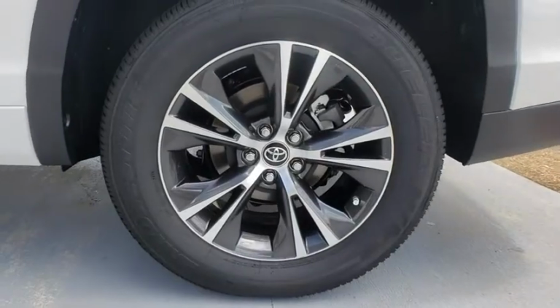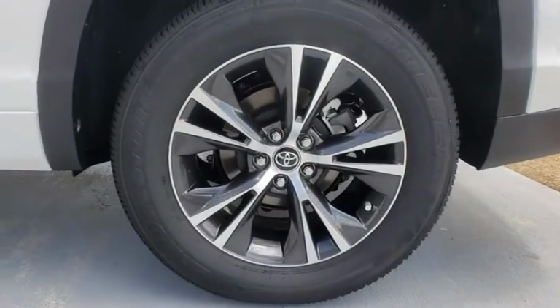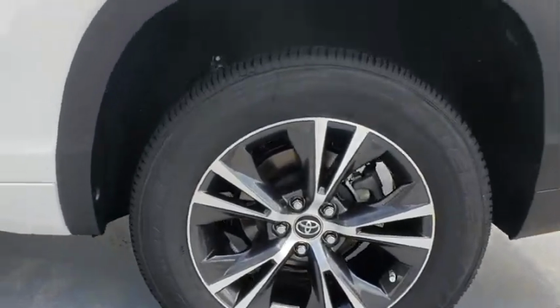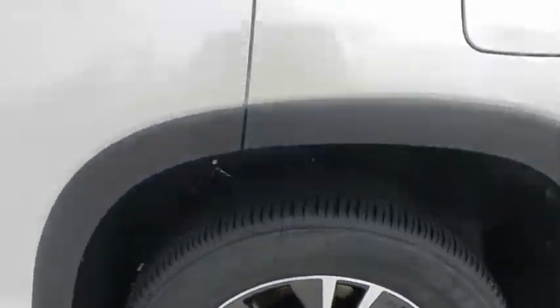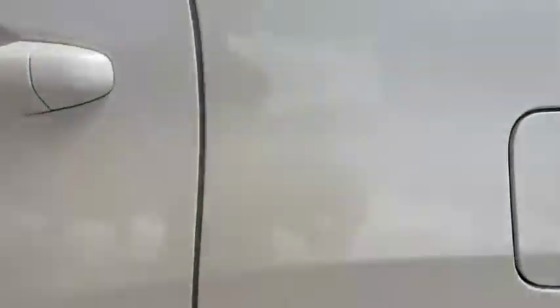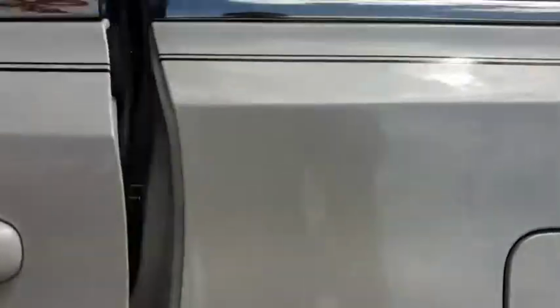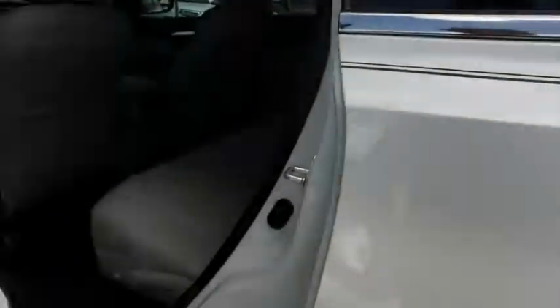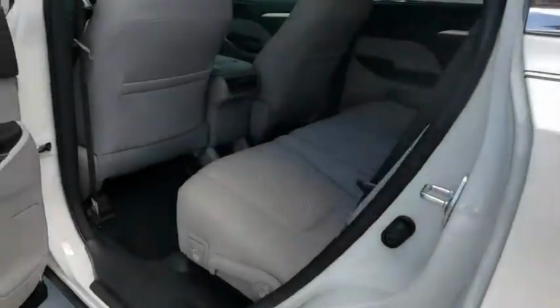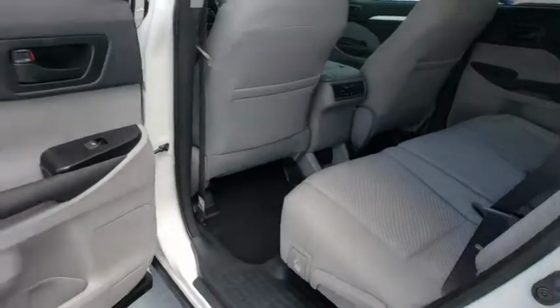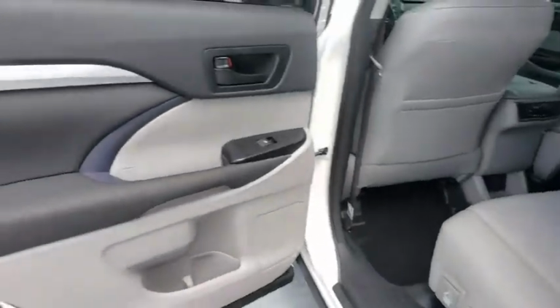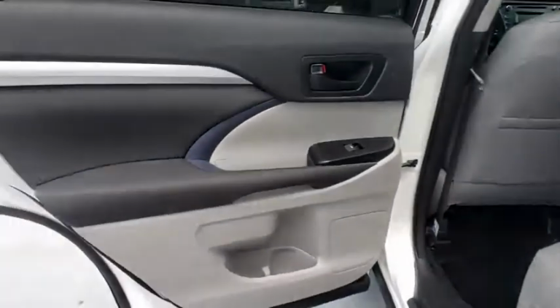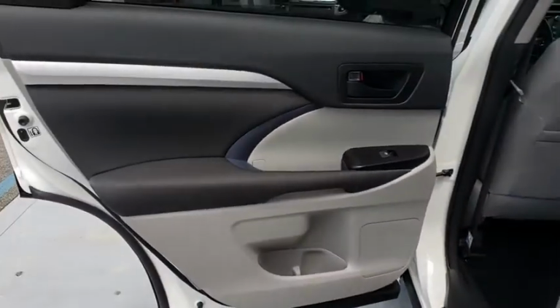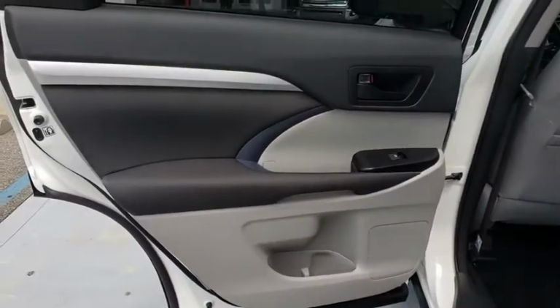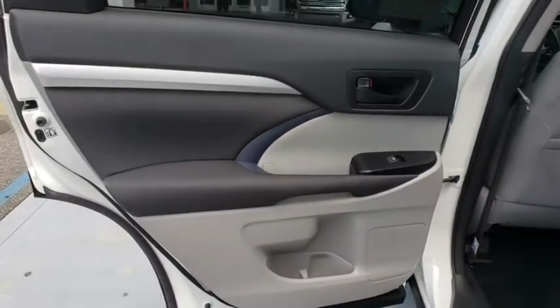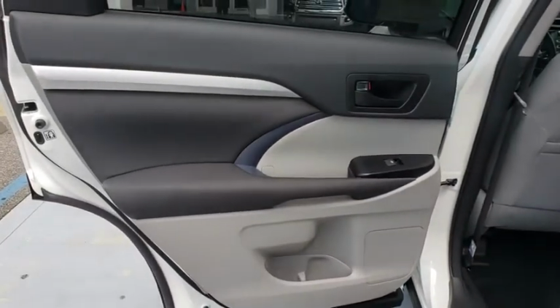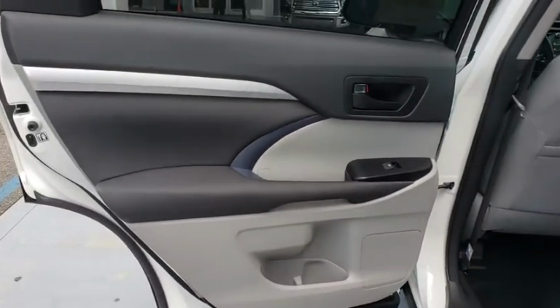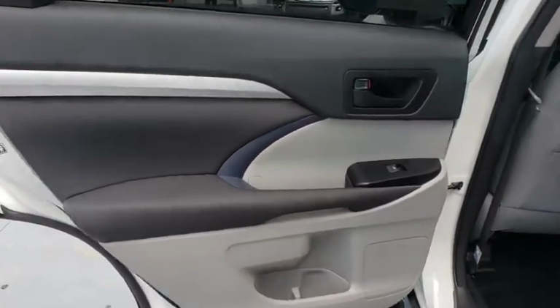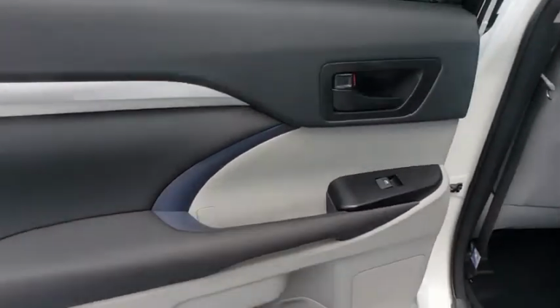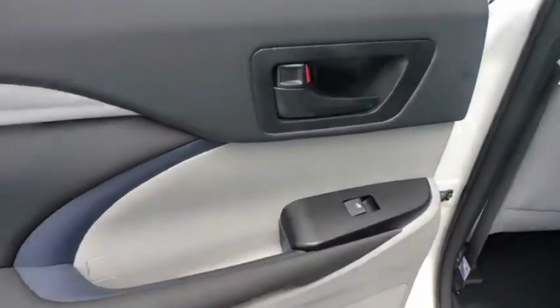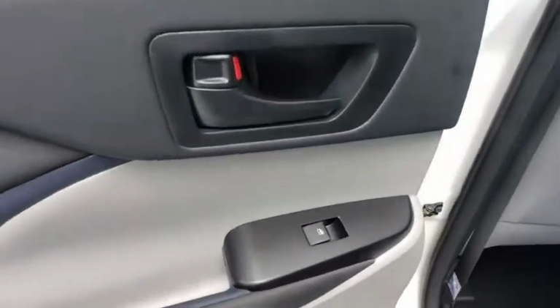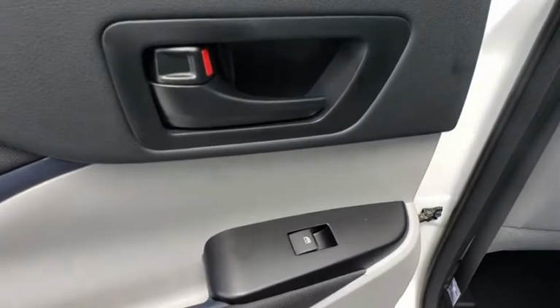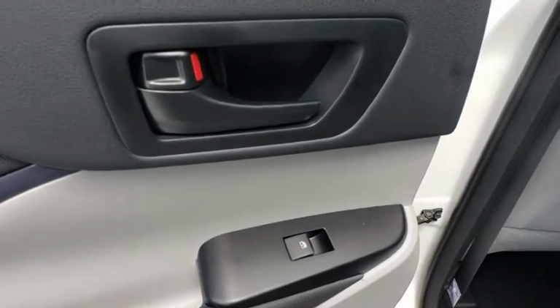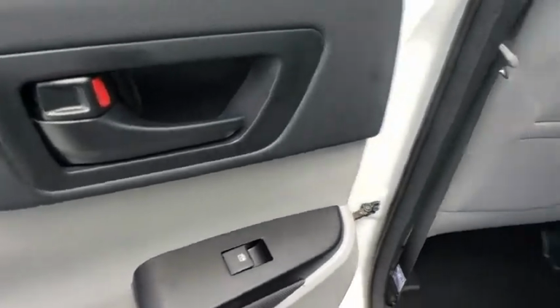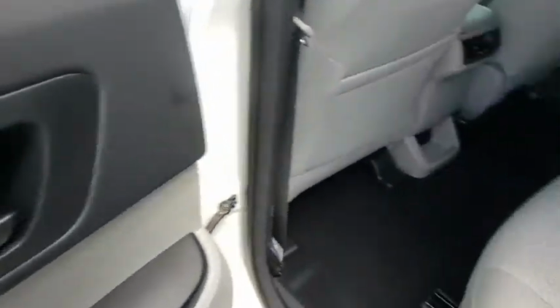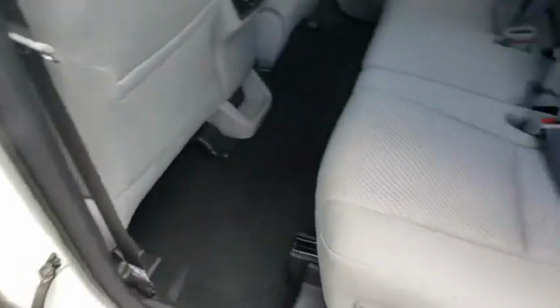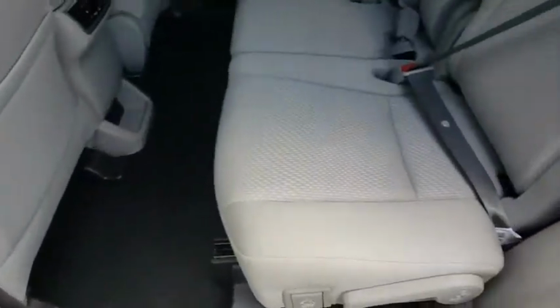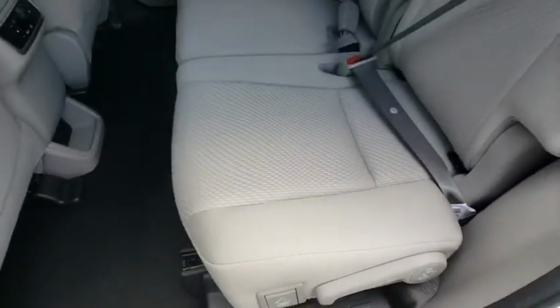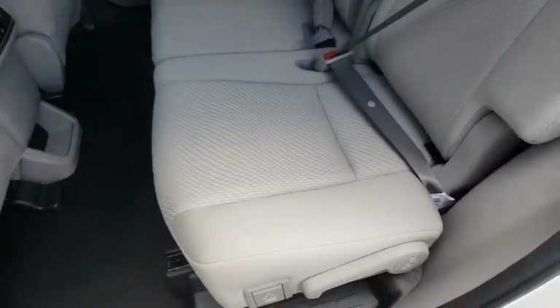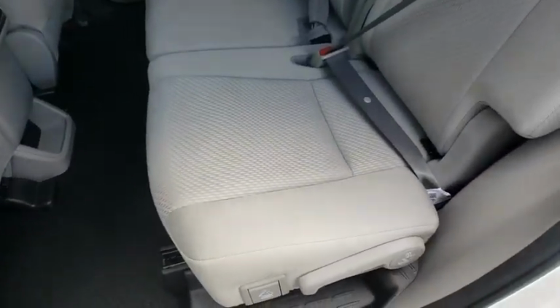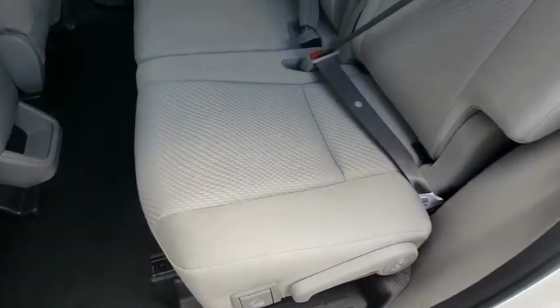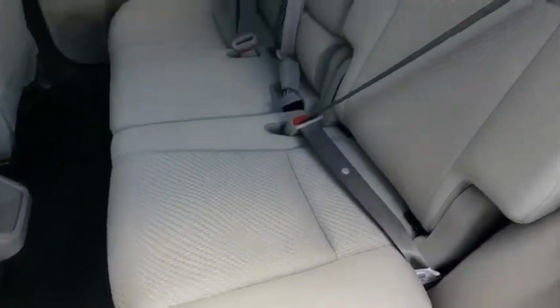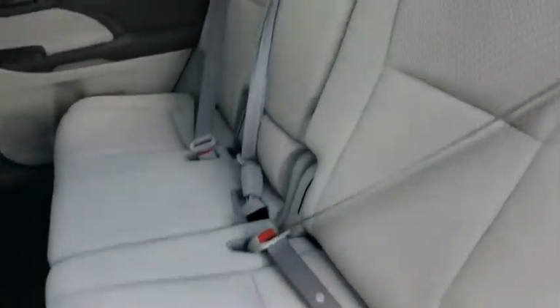Bluetooth, adjustable steering wheel, power steering, cruise control, aluminum wheels, four-wheel disc brakes, AM-FM stereo radio, front-wheel drive, rear defrost, power door locks, MP3 player, trip computer.